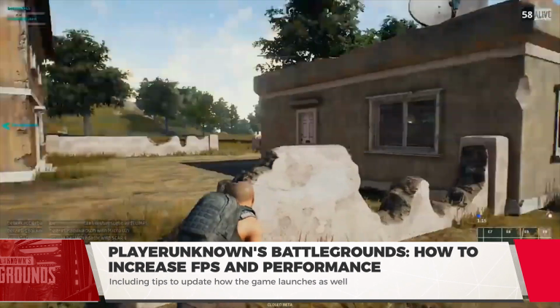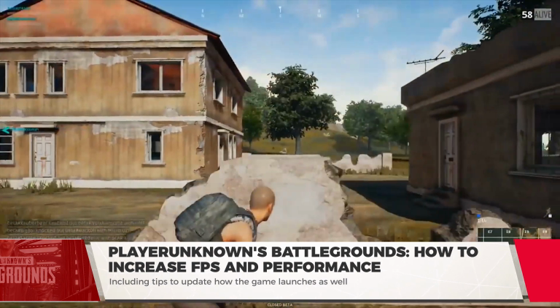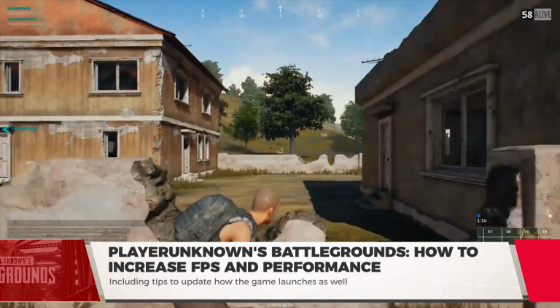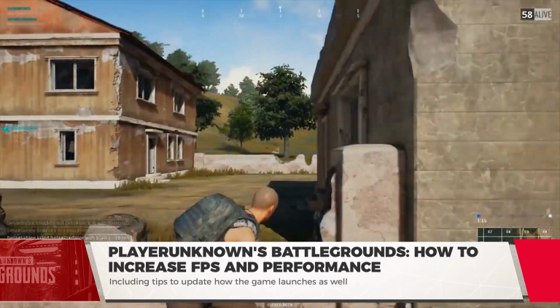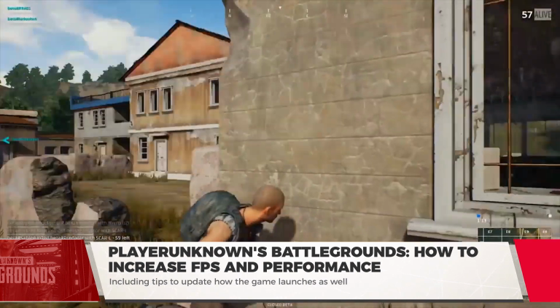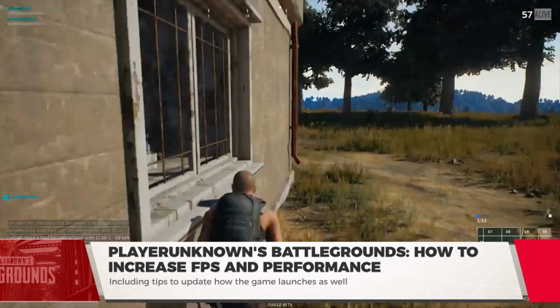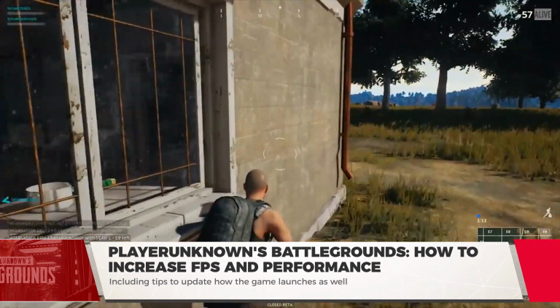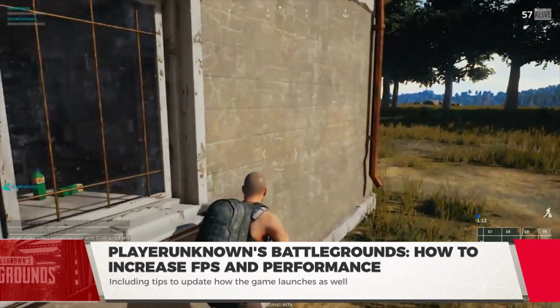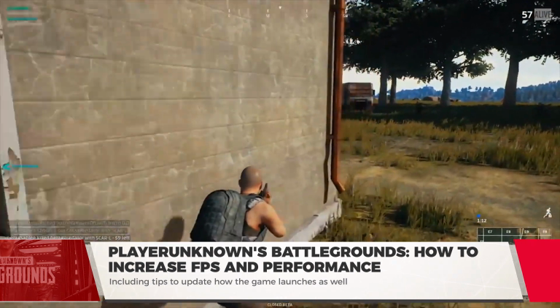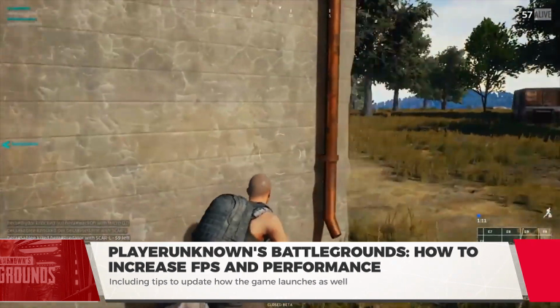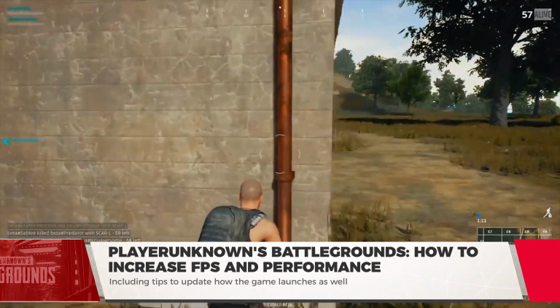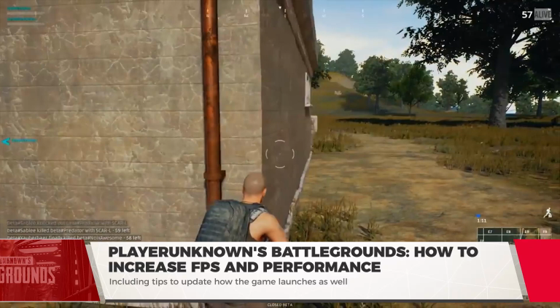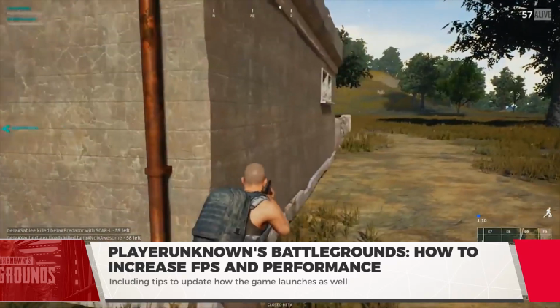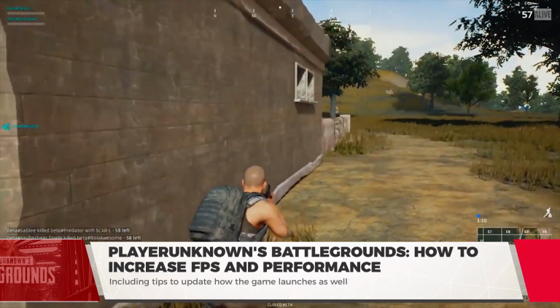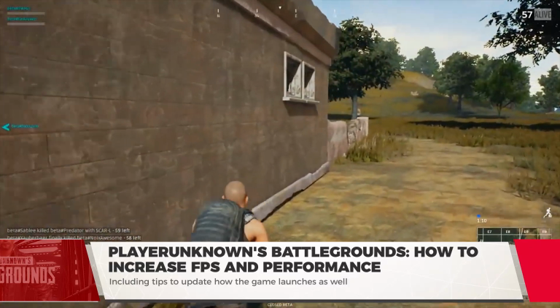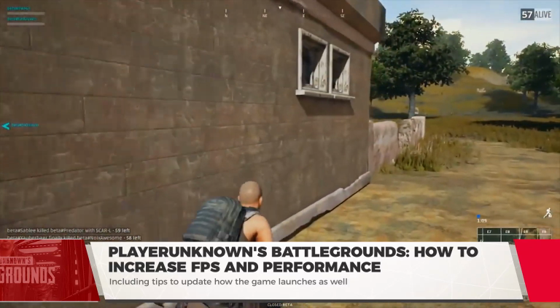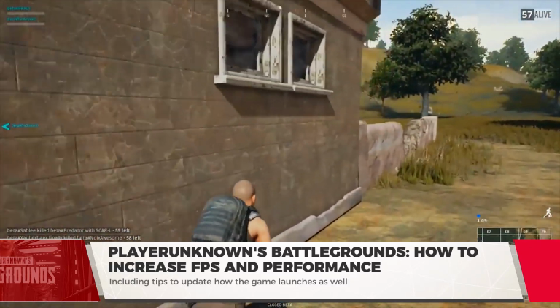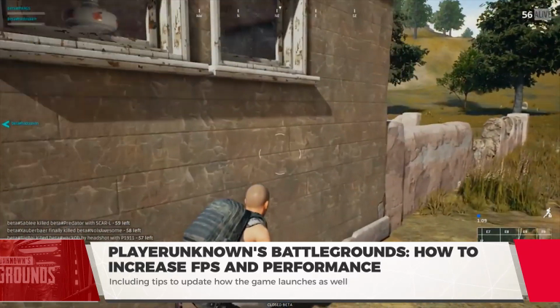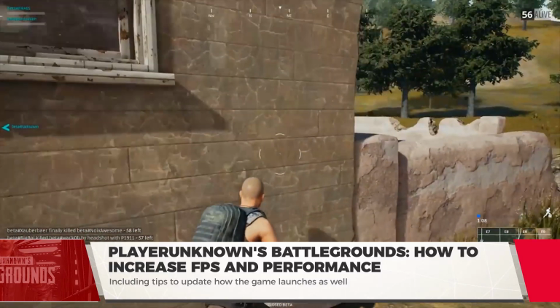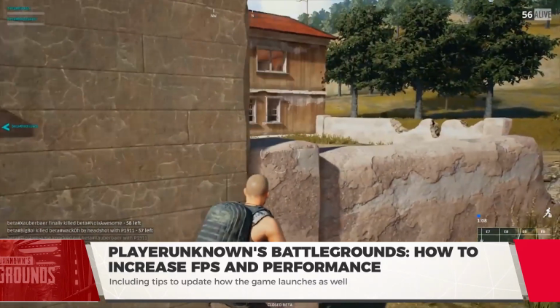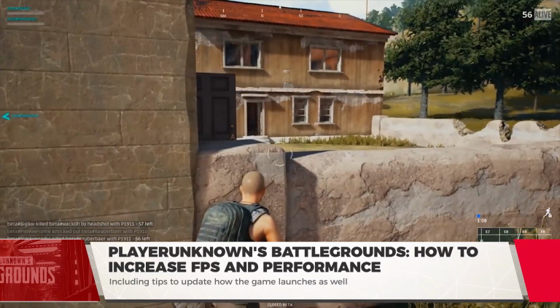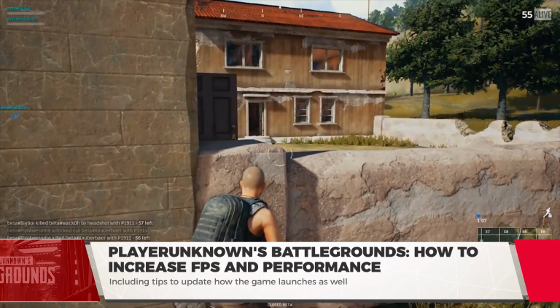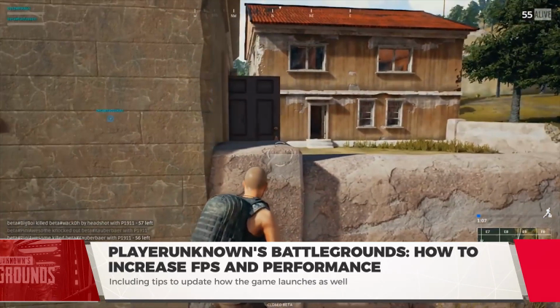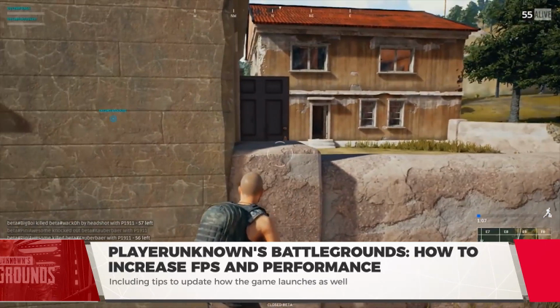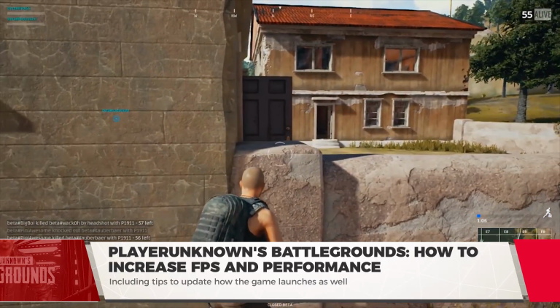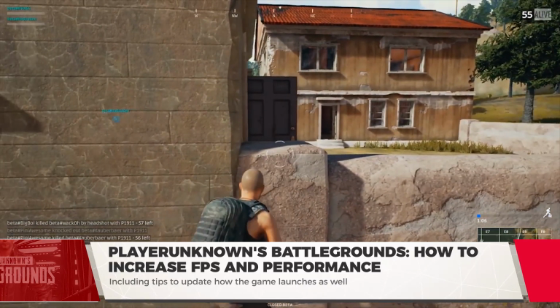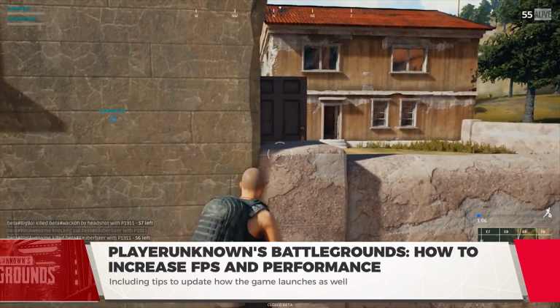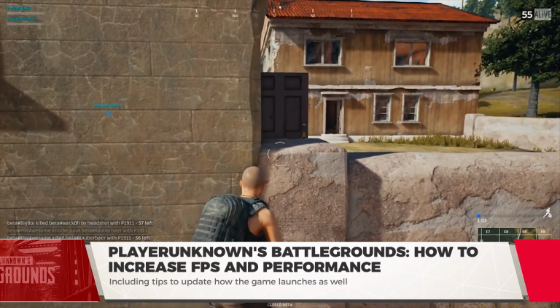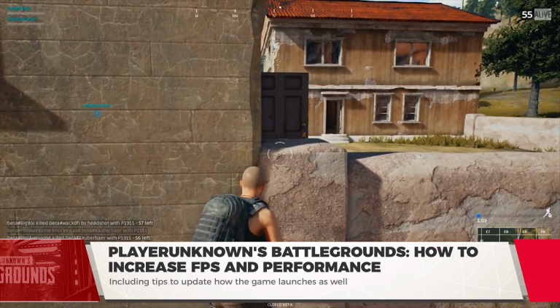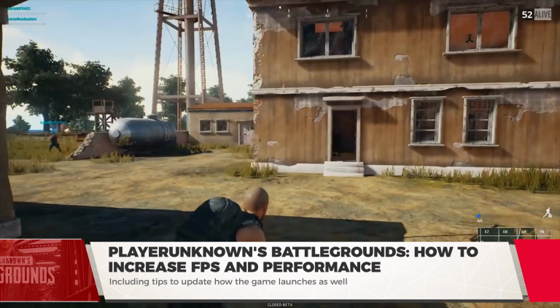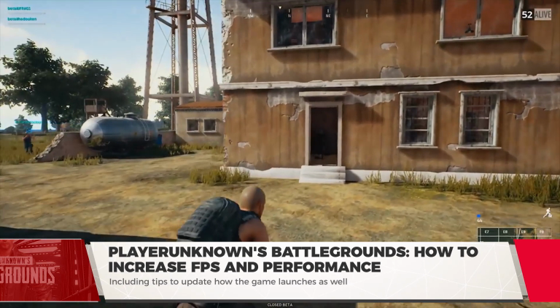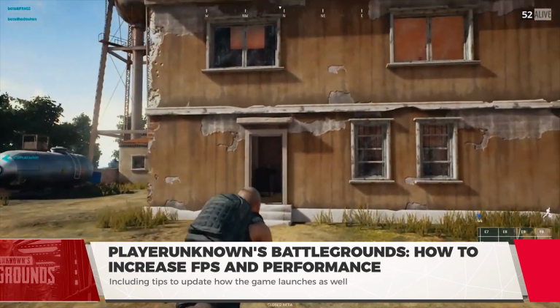First is anti-aliasing. If your GPU is on the lower end, I'd recommend turning this down to a minimum. If not, I'd still put it on low. You want as much FPS as you can grab in any shooter.